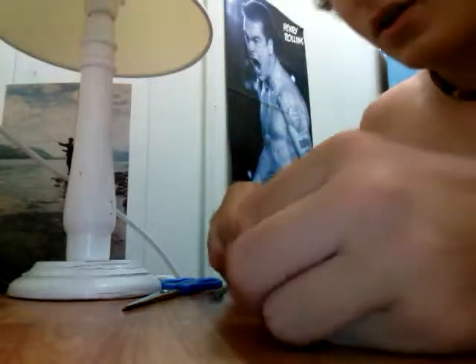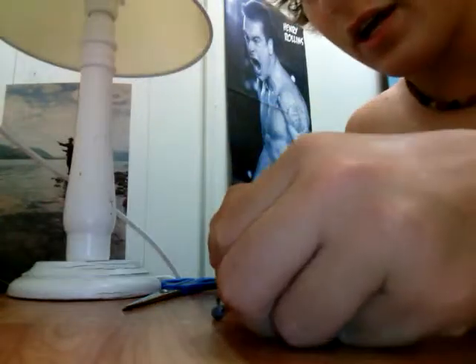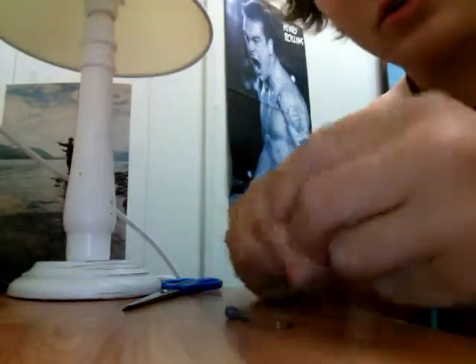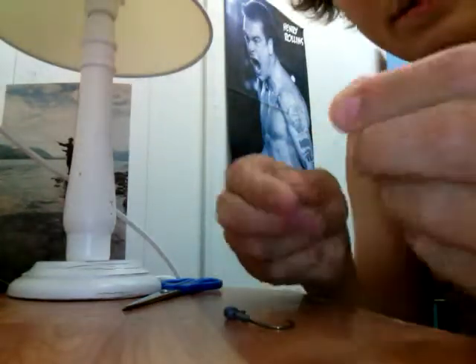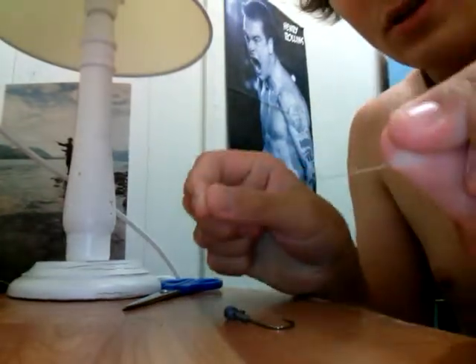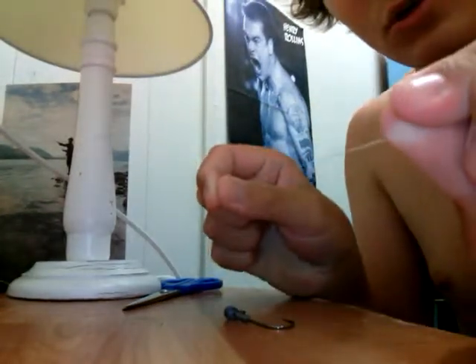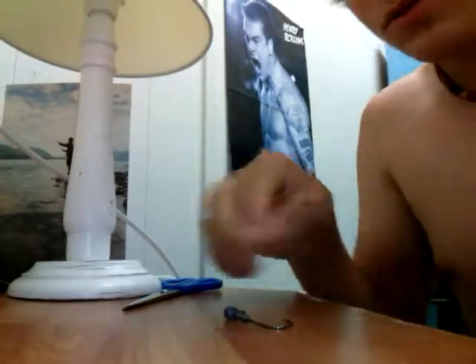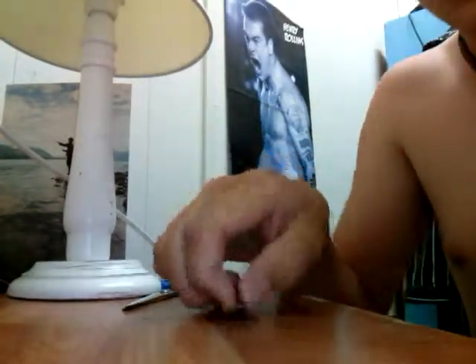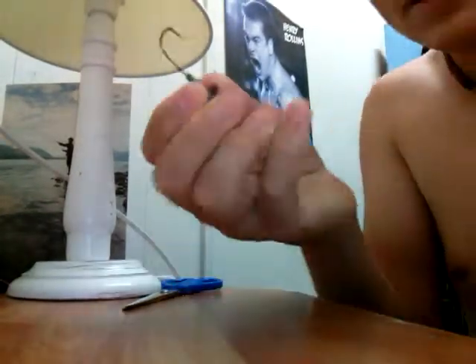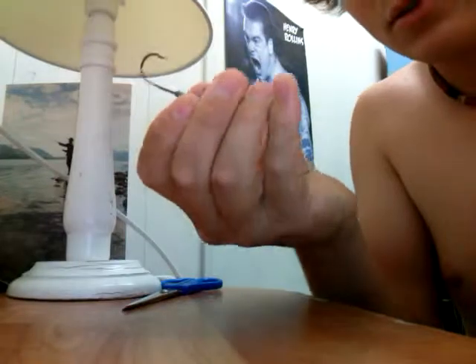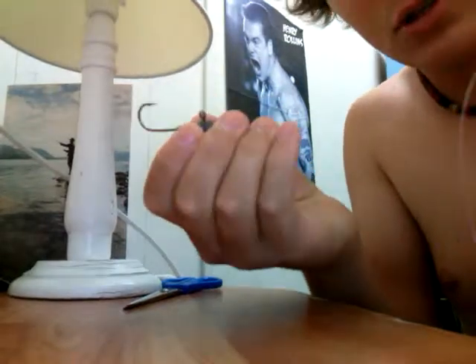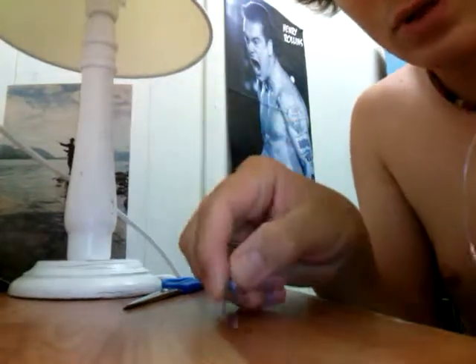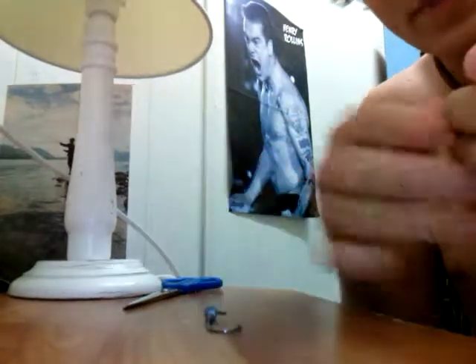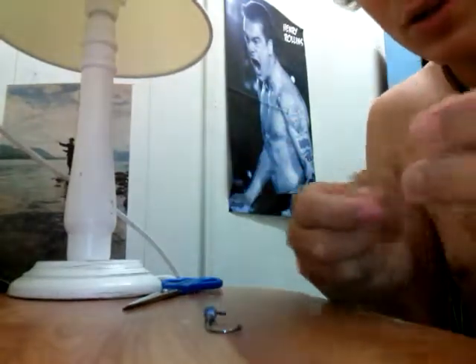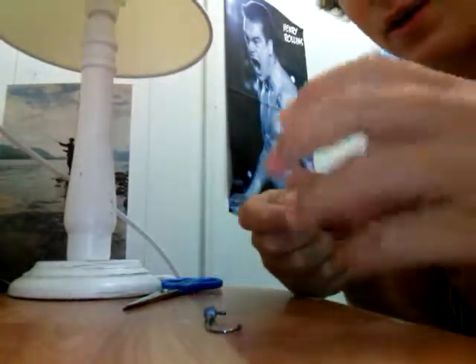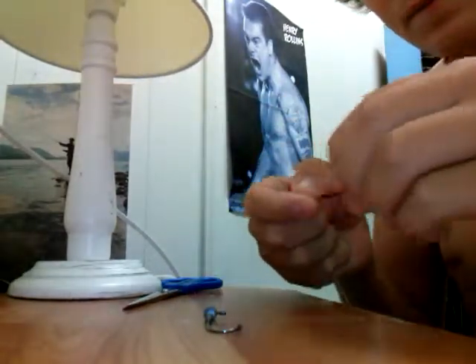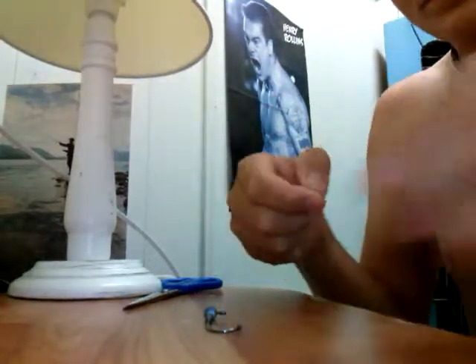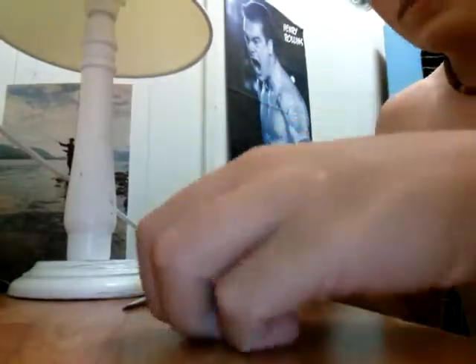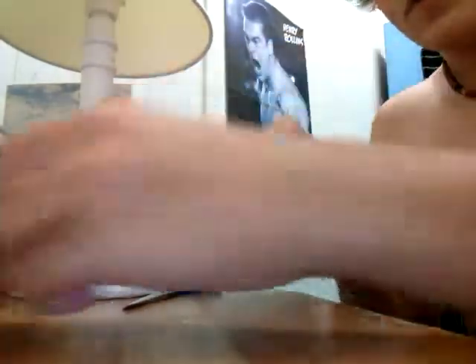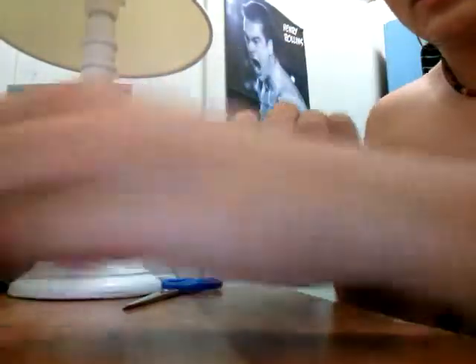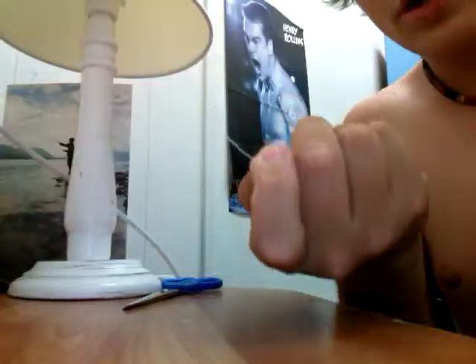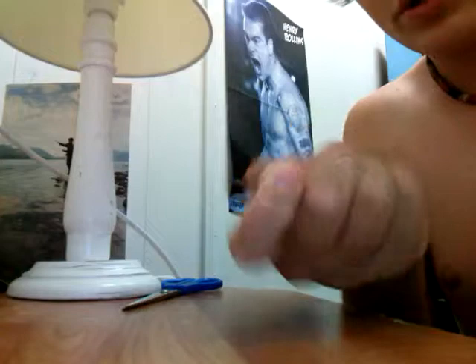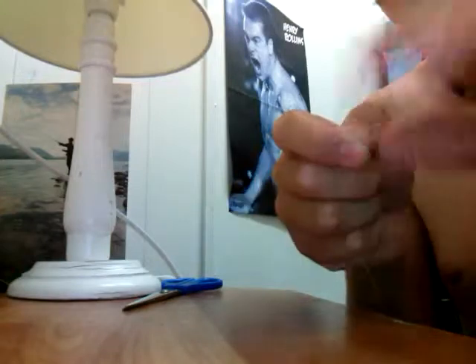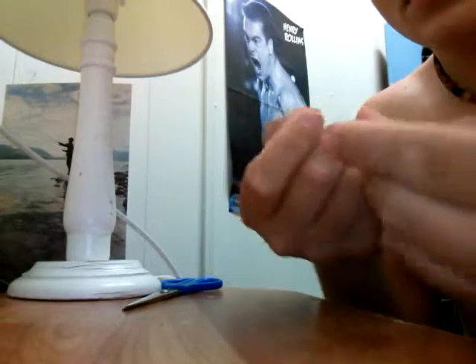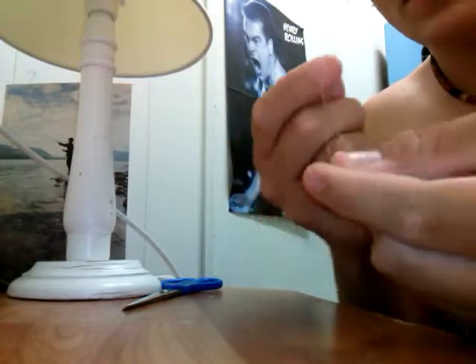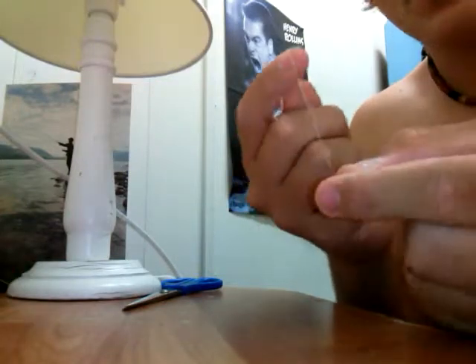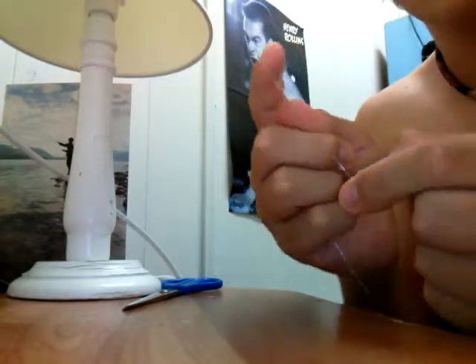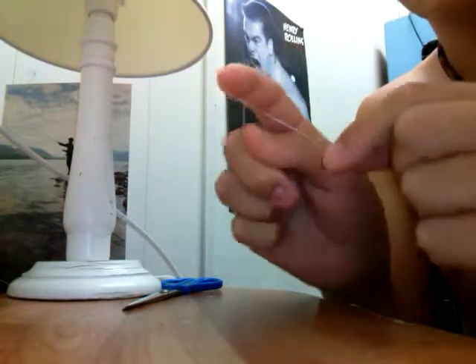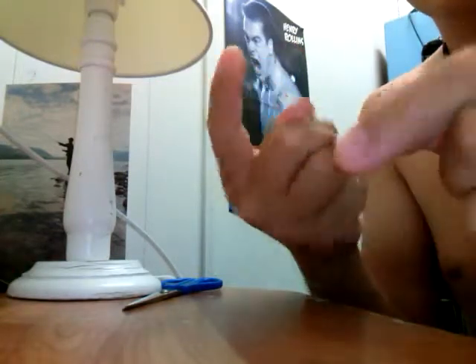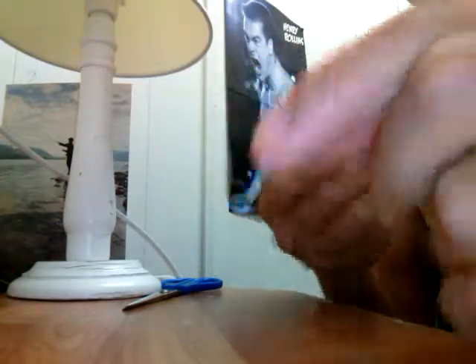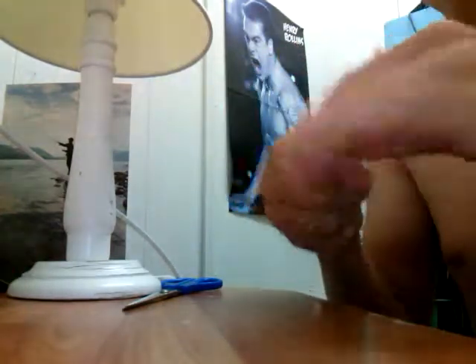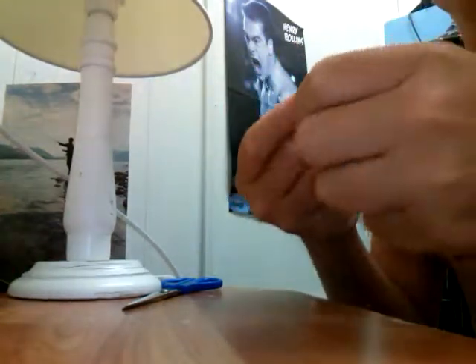I'll show you how to do the loop knot for plastics or lures, whatever, hard bodies. First you get a line of your choice — I'm using 17 pound Vanish leader.